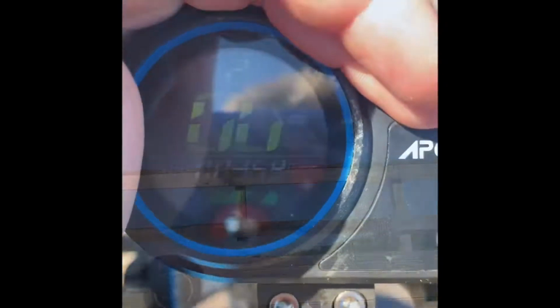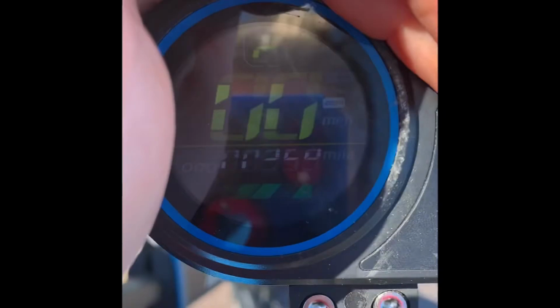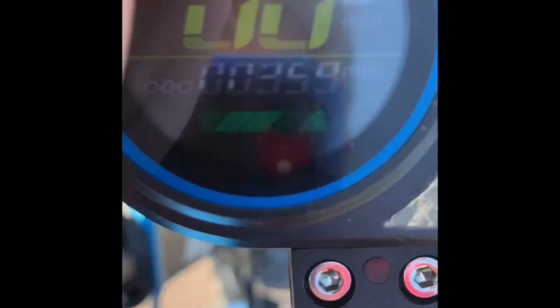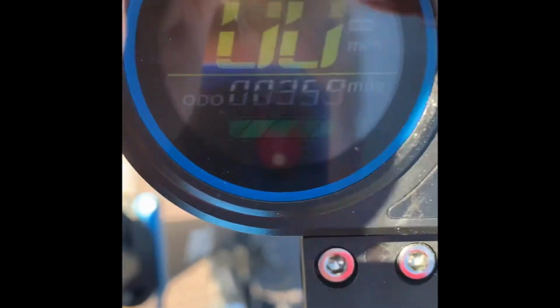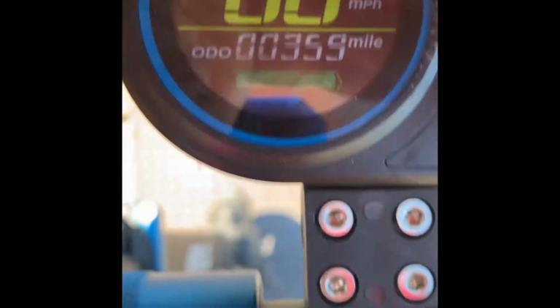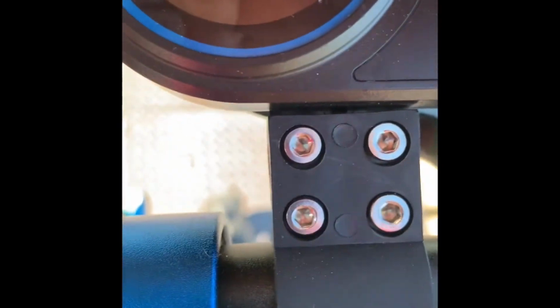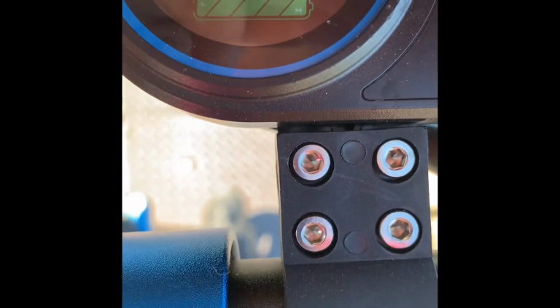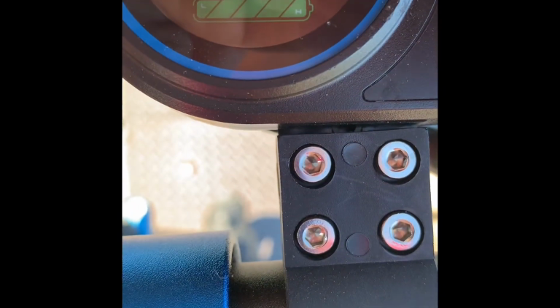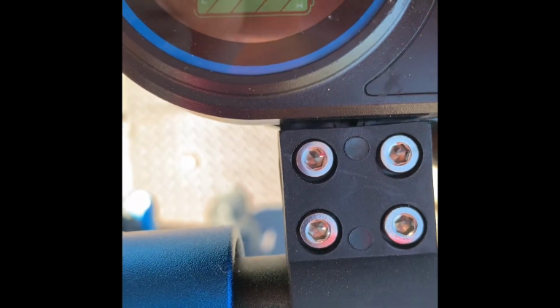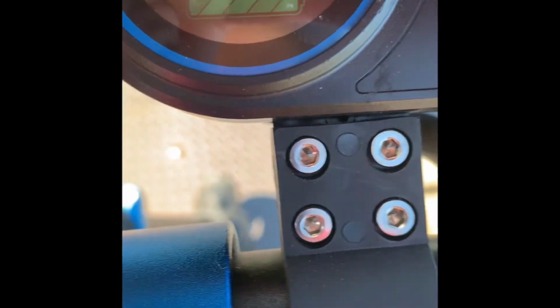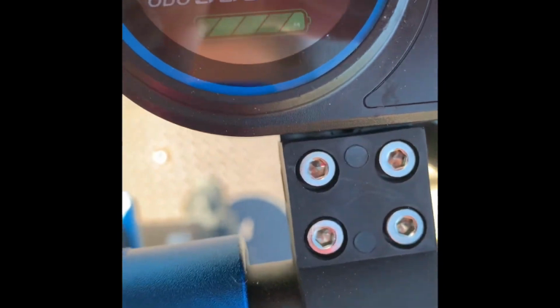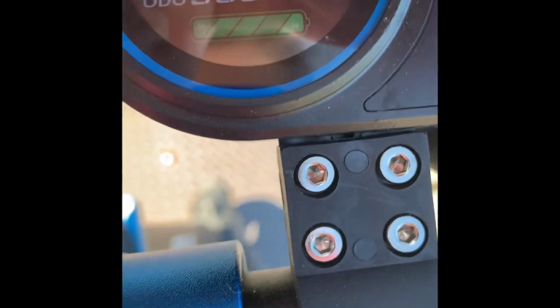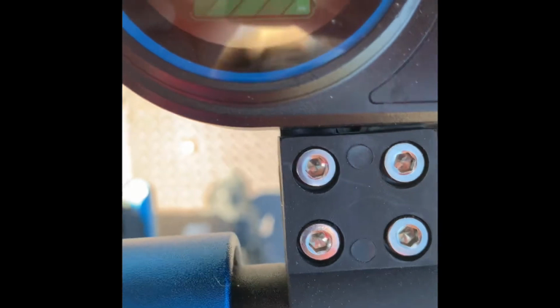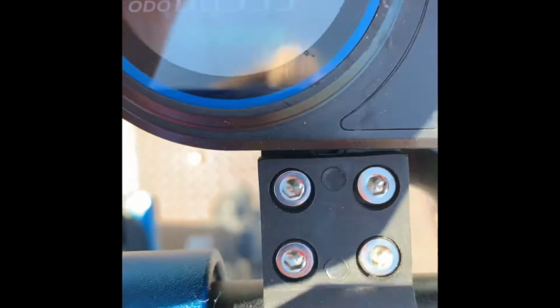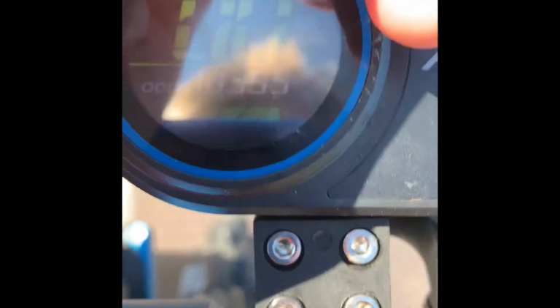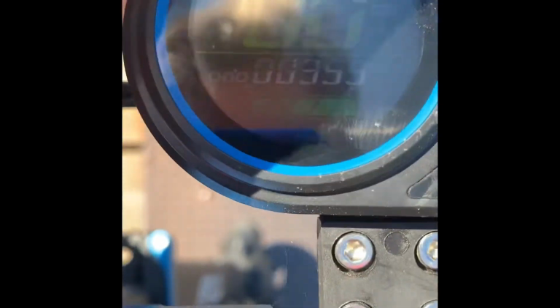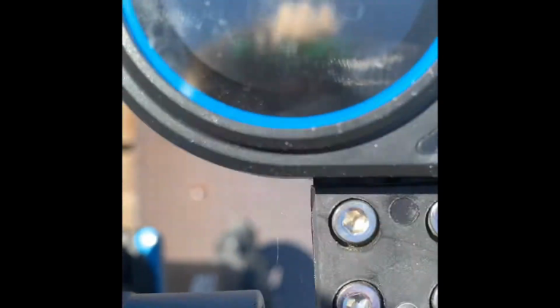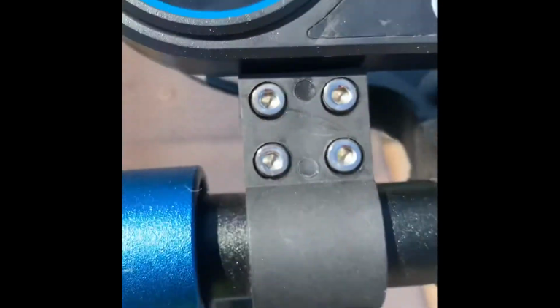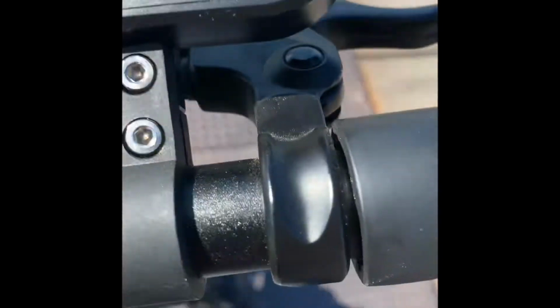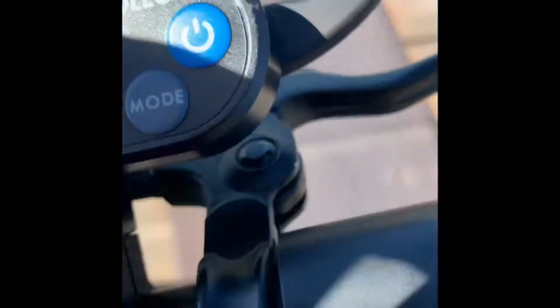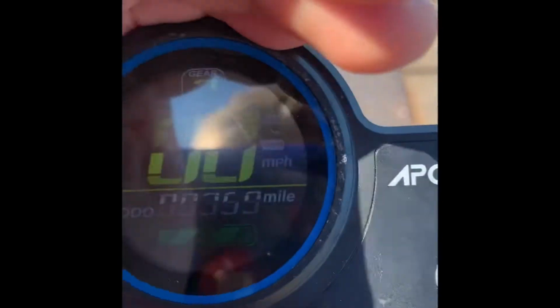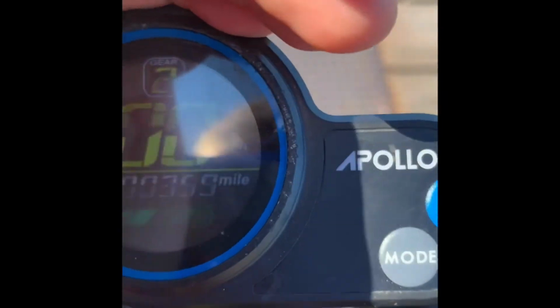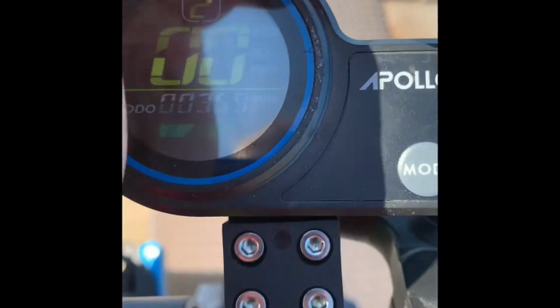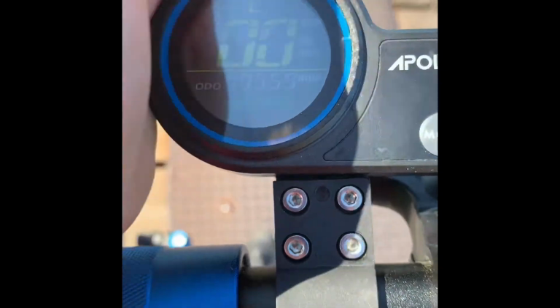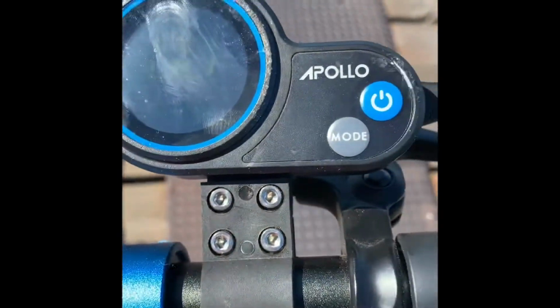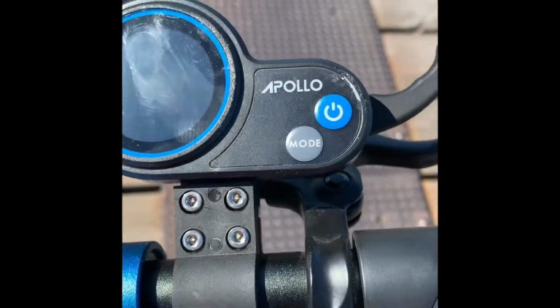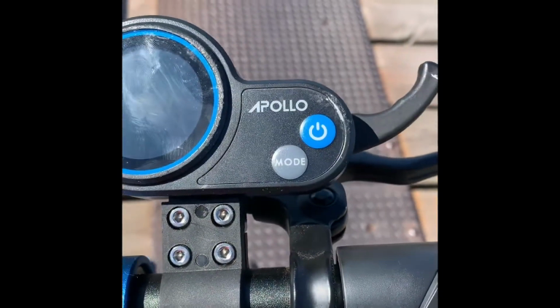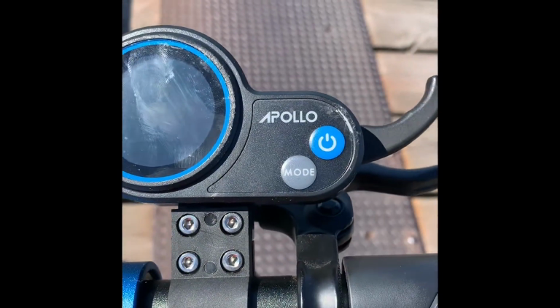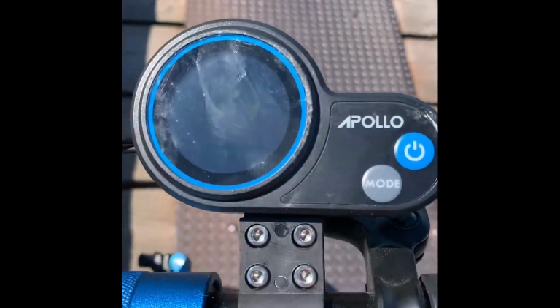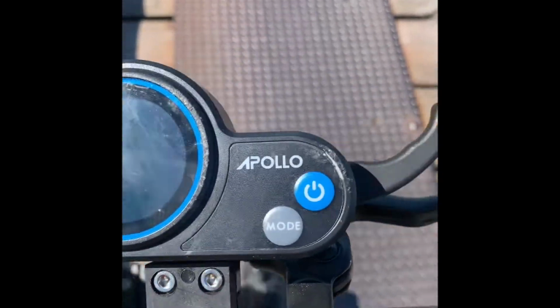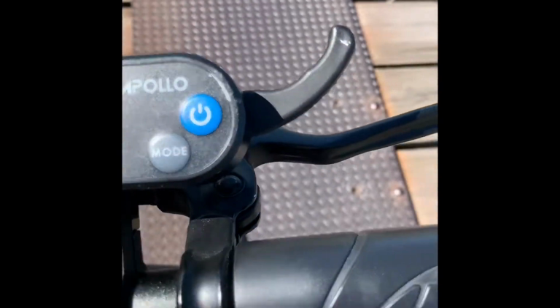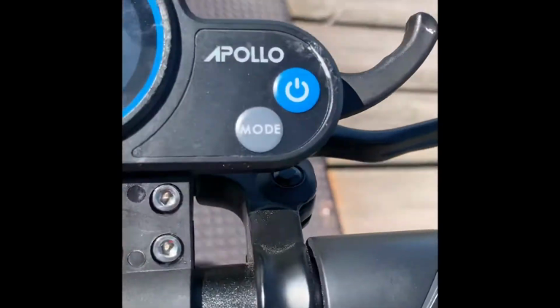As you can see, we have 359 miles — we can round that to 360. It is still going very fast and I enjoy it a lot.